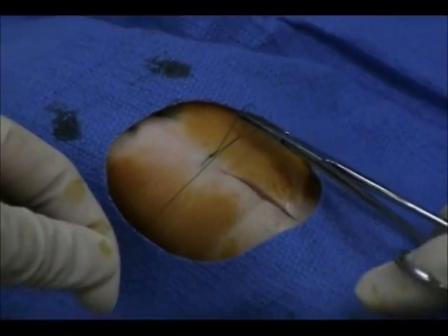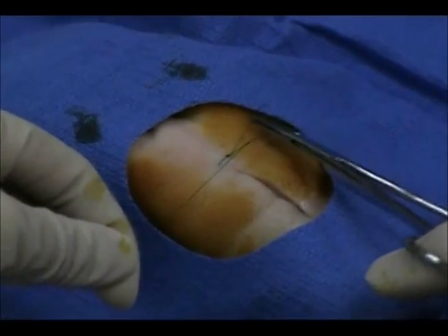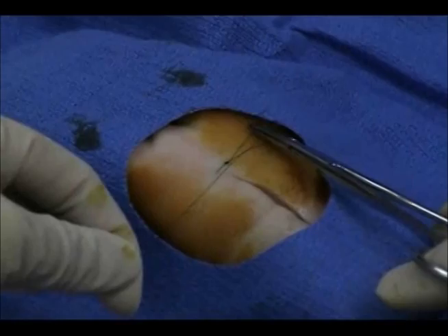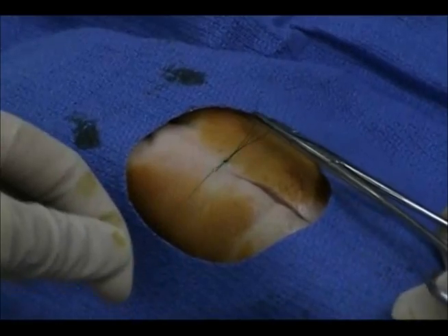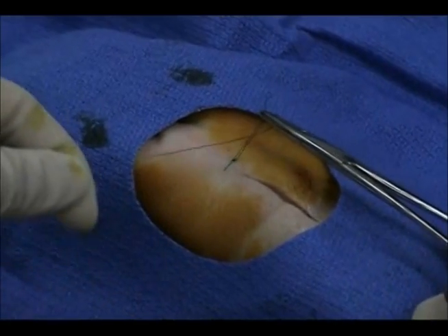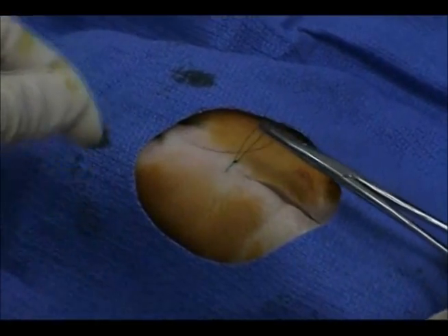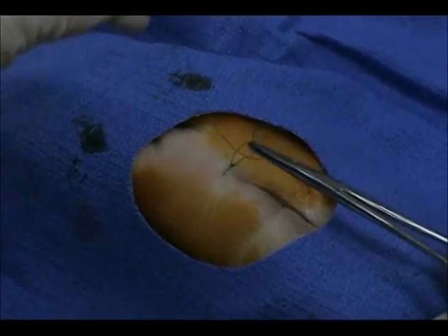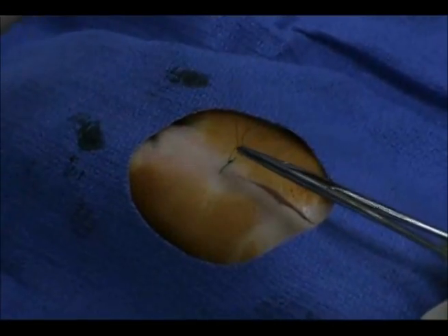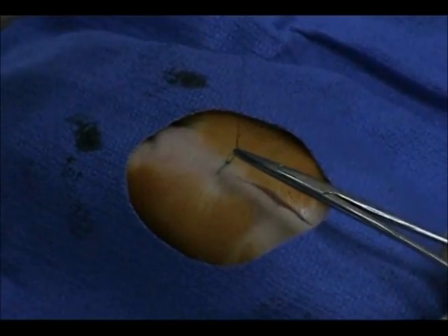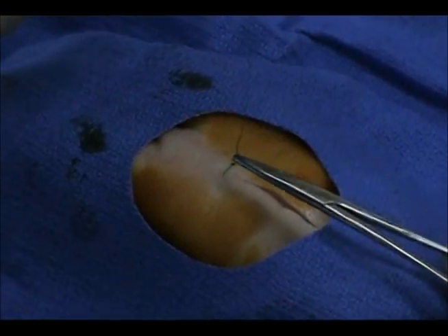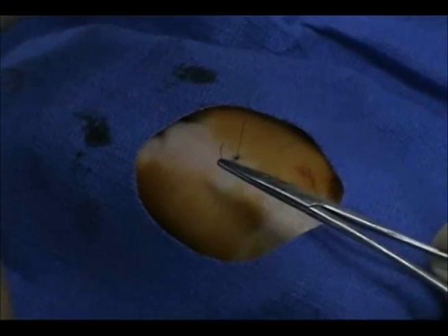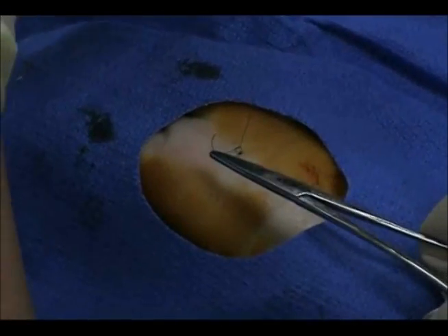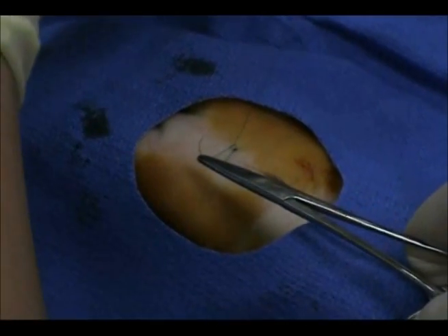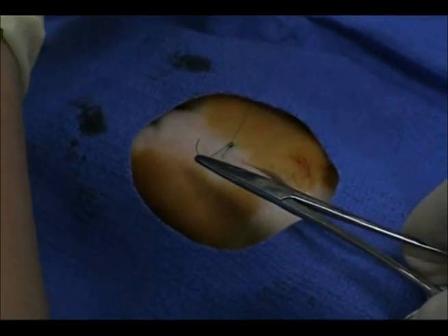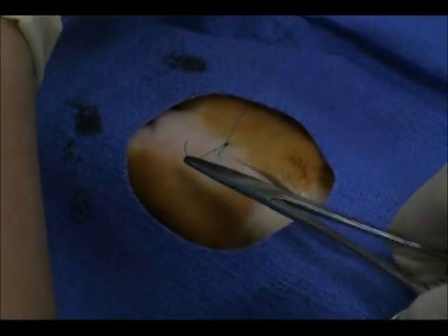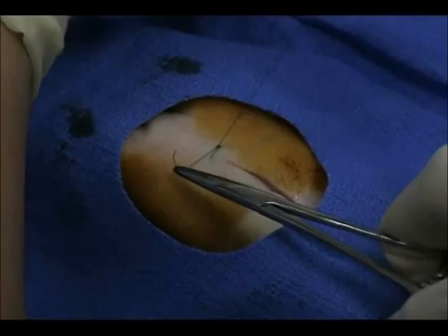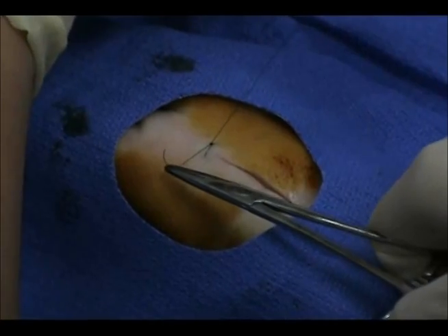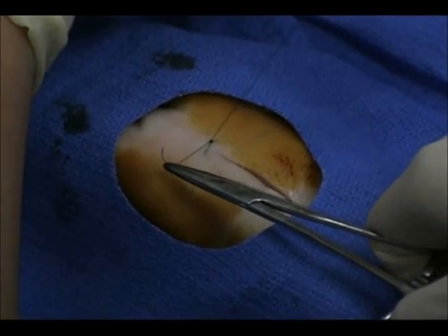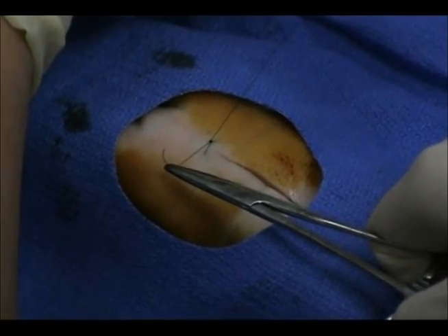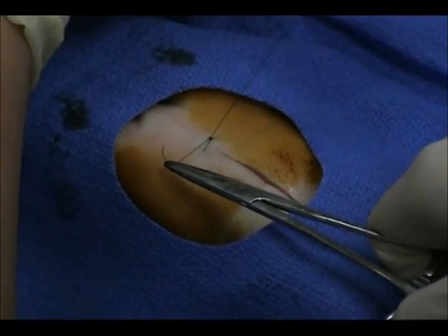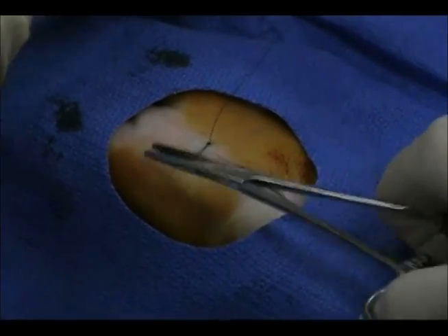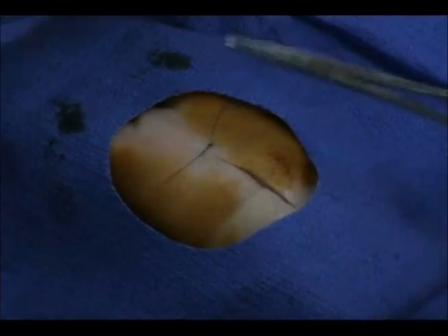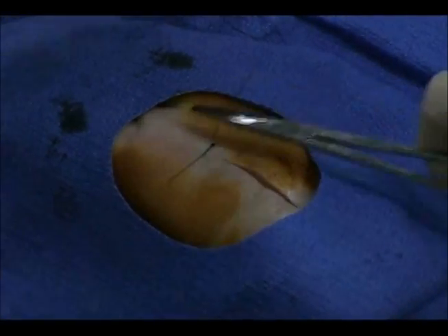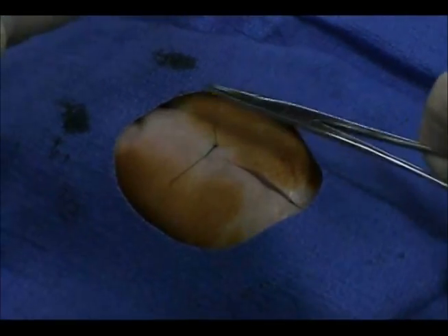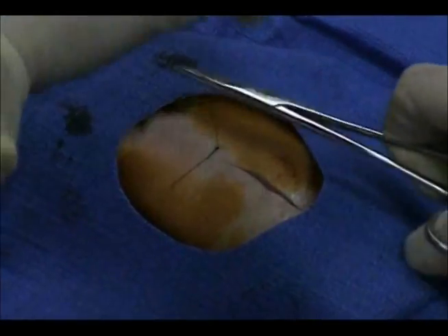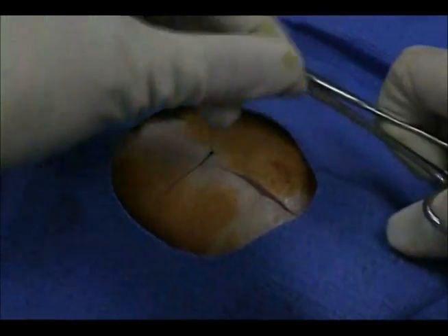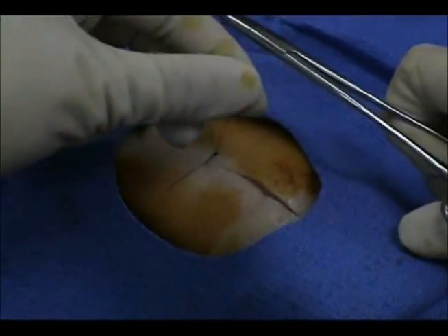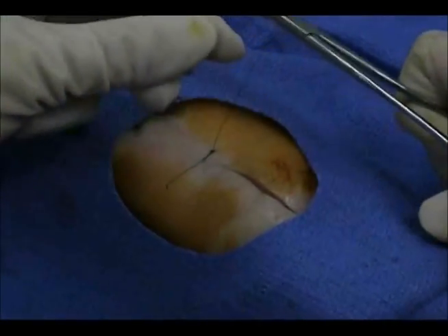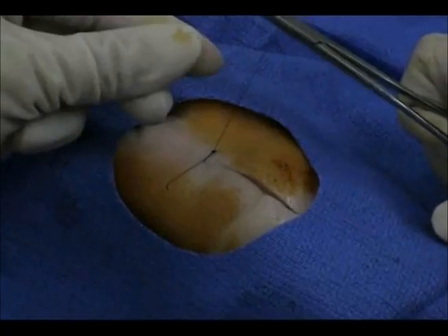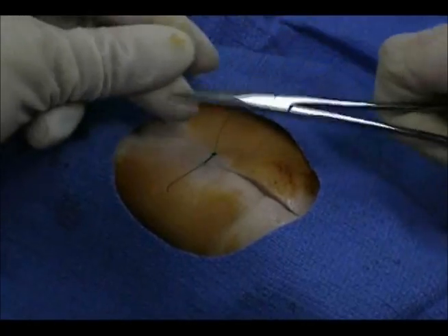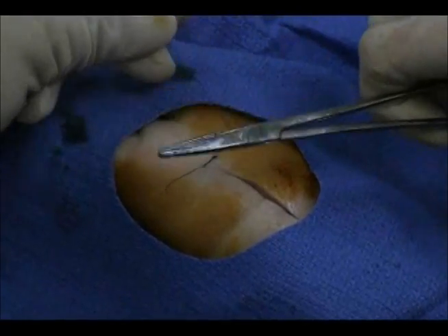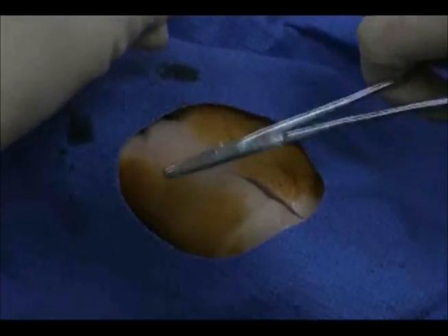As a general rule, you throw in as many knots as the suture number. So, for a 6-0 suture, you would throw 6 knots, which includes the first surgeon's knot. For a 4-0 suture, you would throw 4 knots.